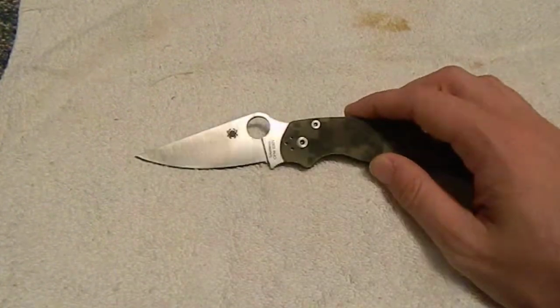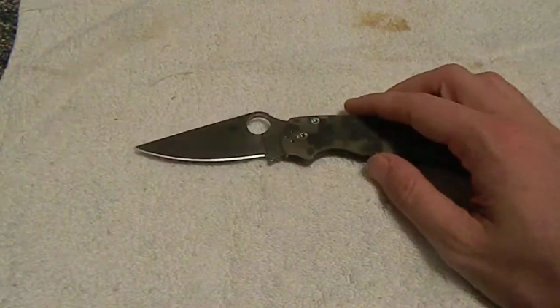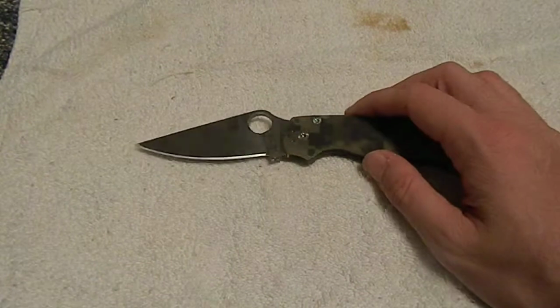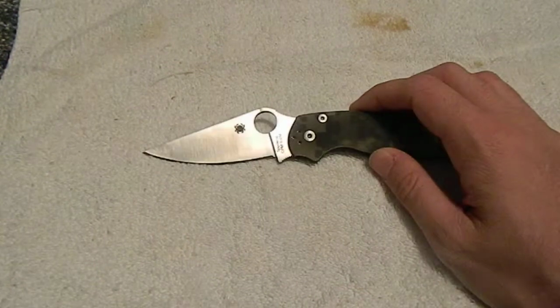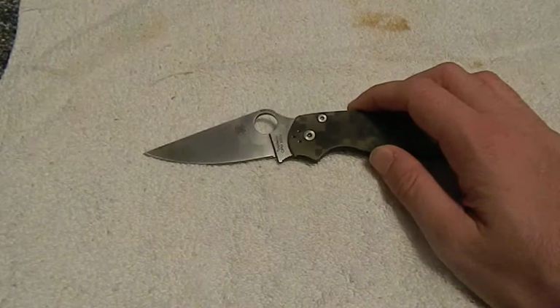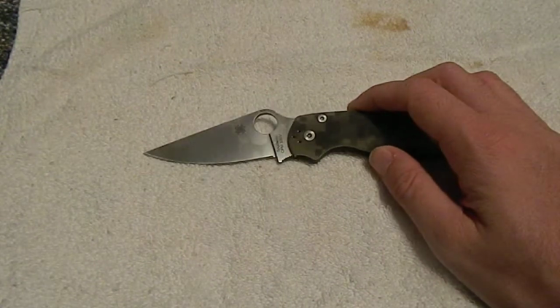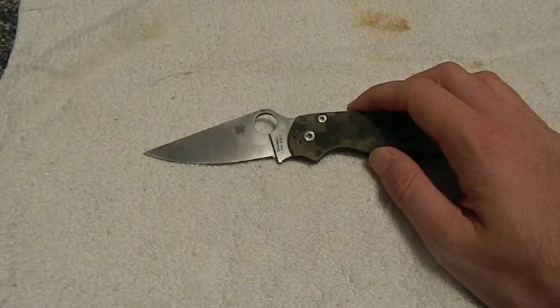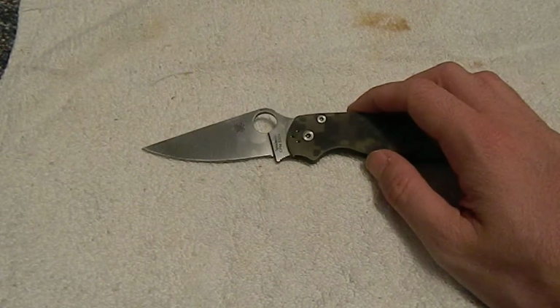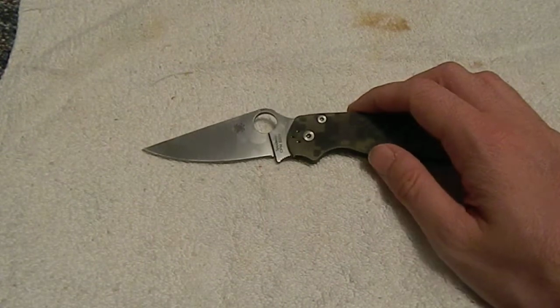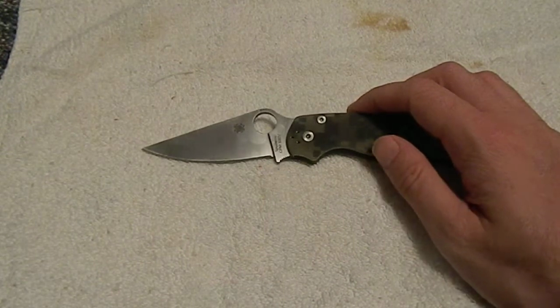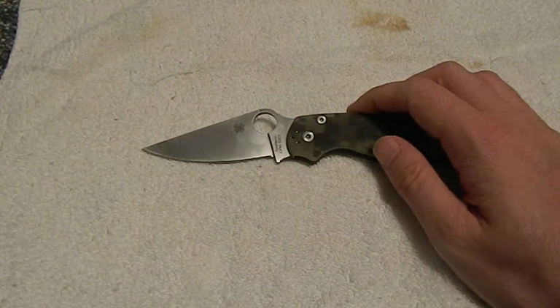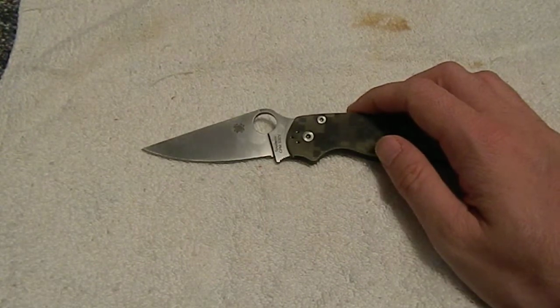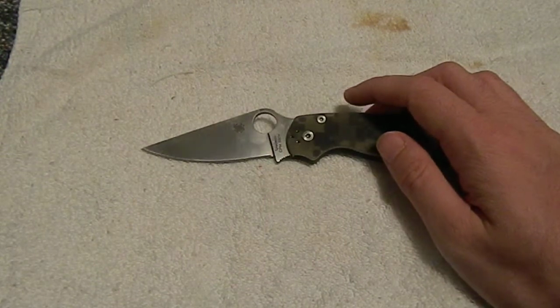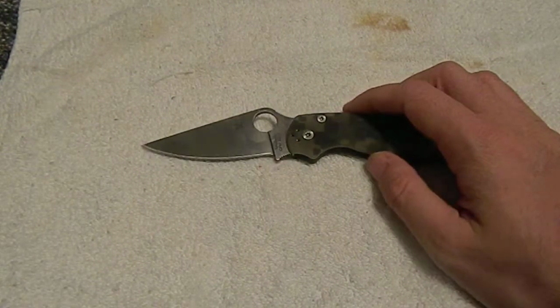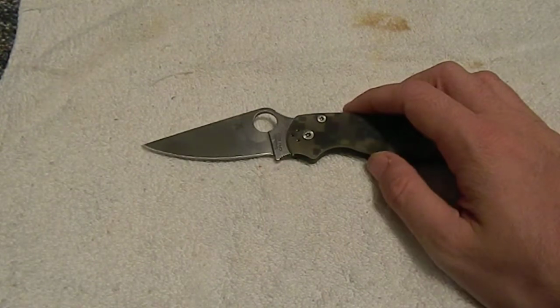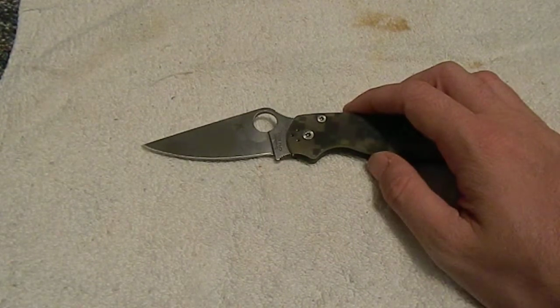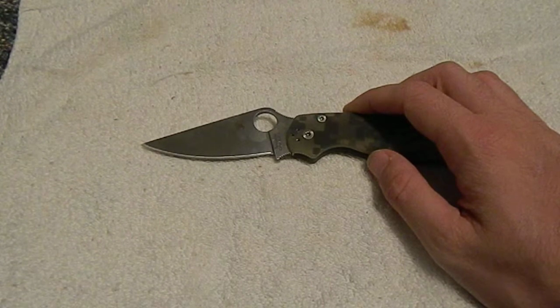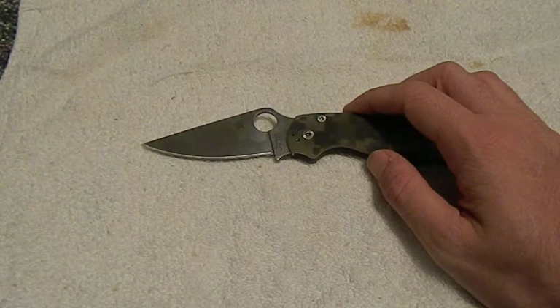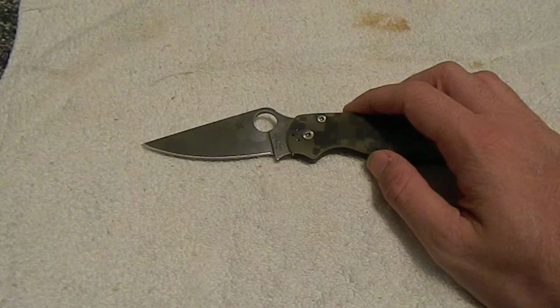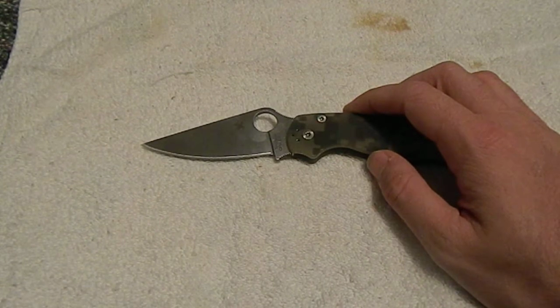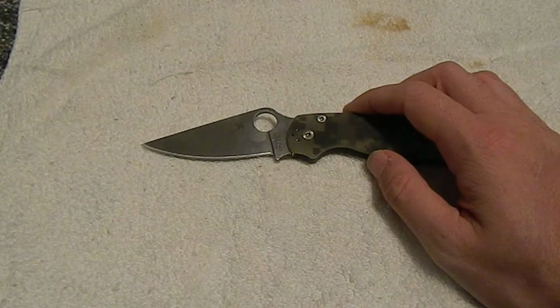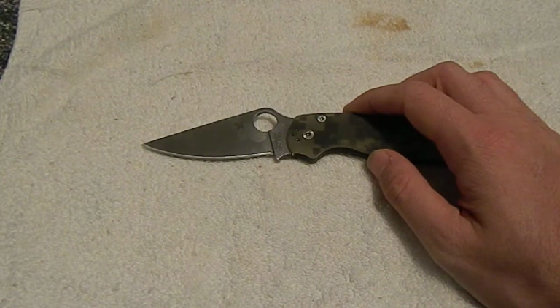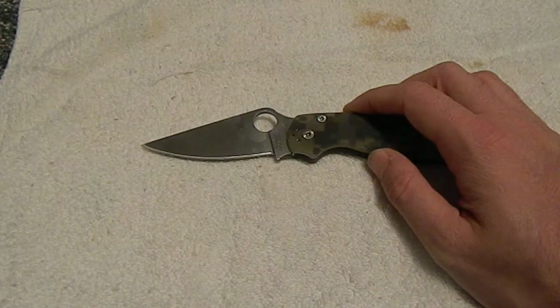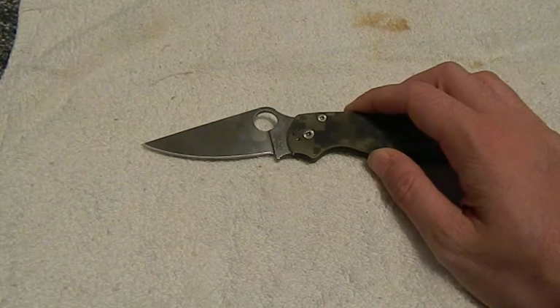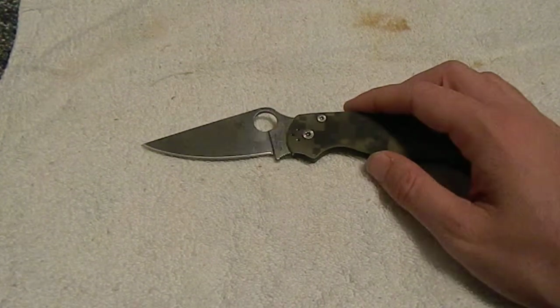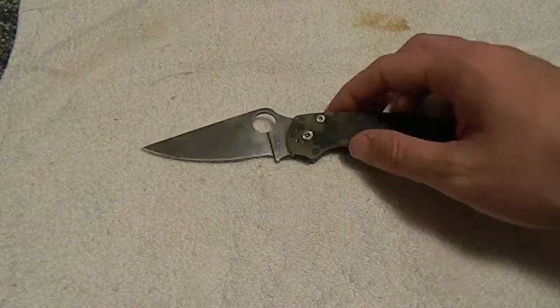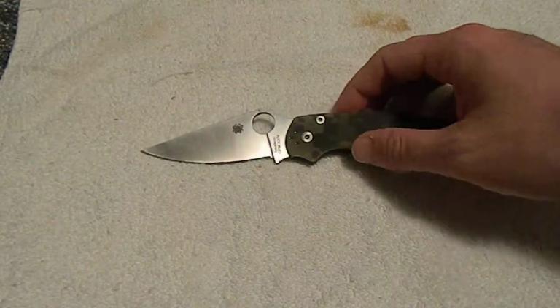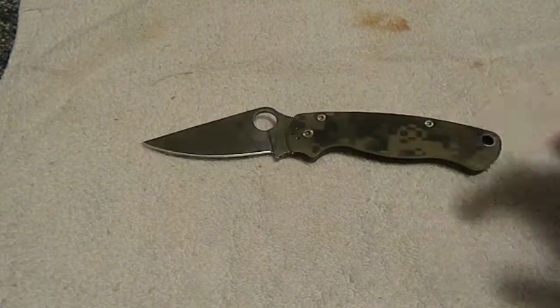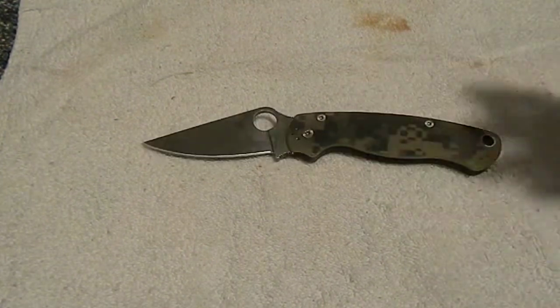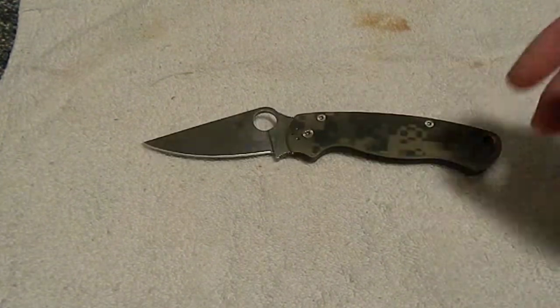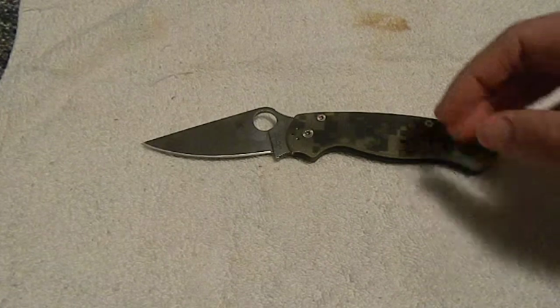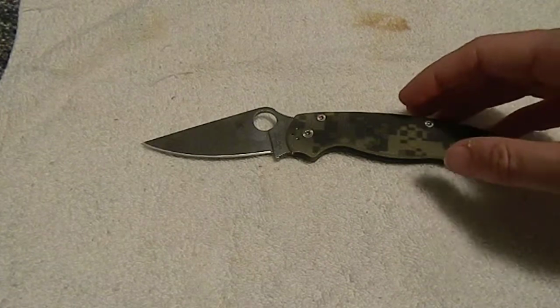And trying to learn how to sharpen on a full flat grind like this, I really just scraped up the tip and the sides — not the blade itself, but the sides of the knife. And it just was starting to look really tacky and worn. It was time for something new. That was kind of my intro to Spyderco, was that knife, and I loved it.